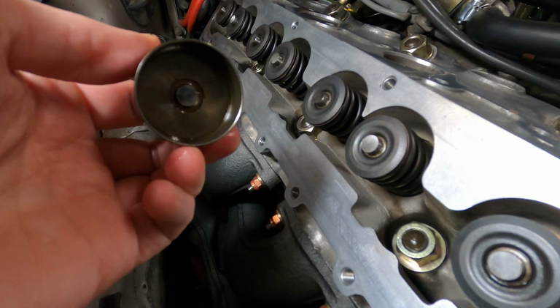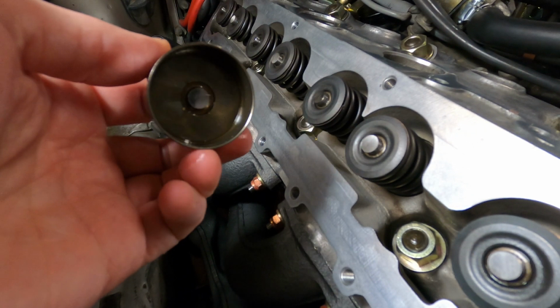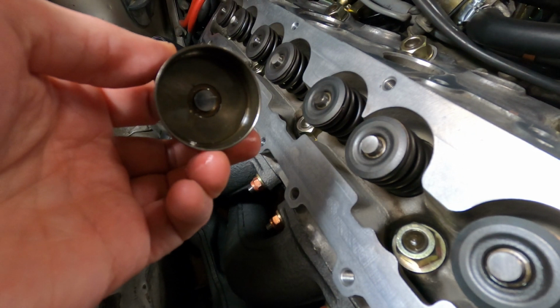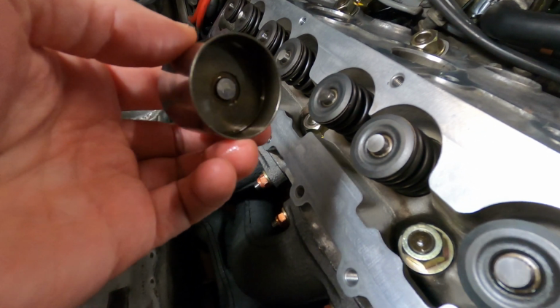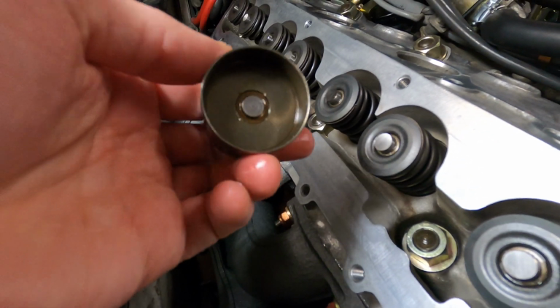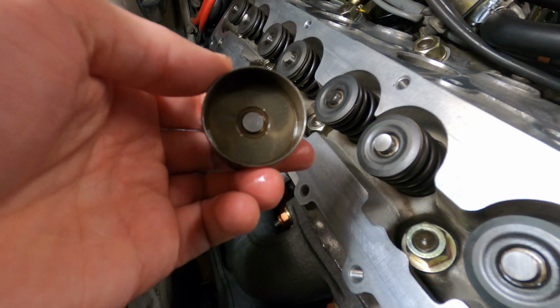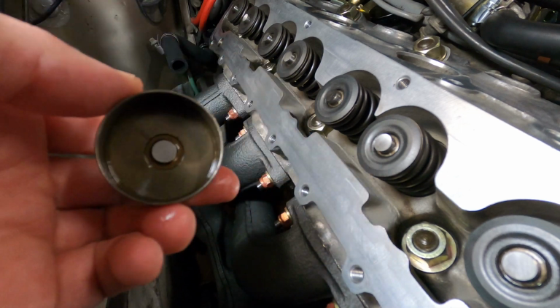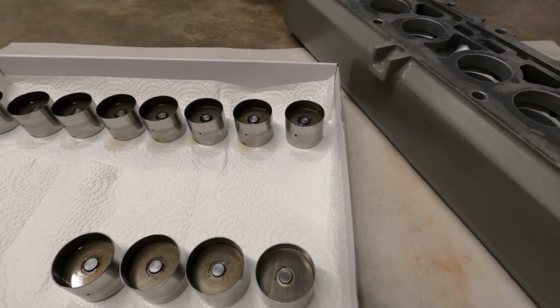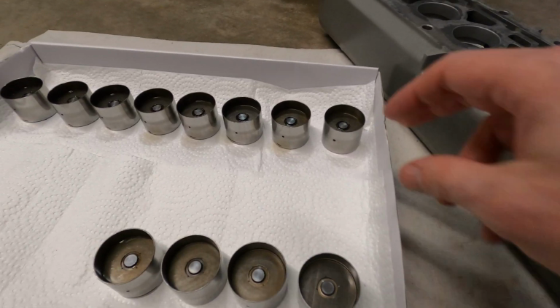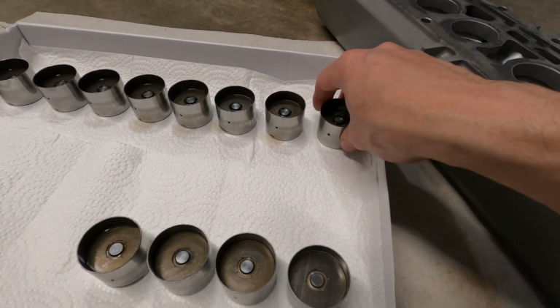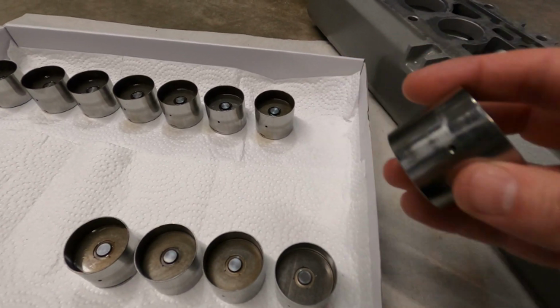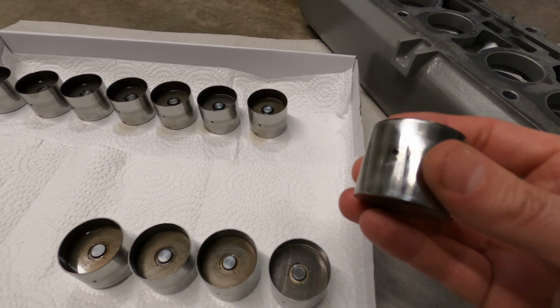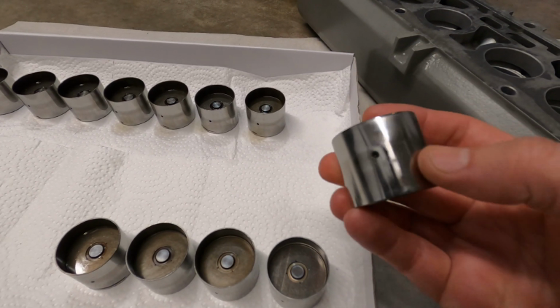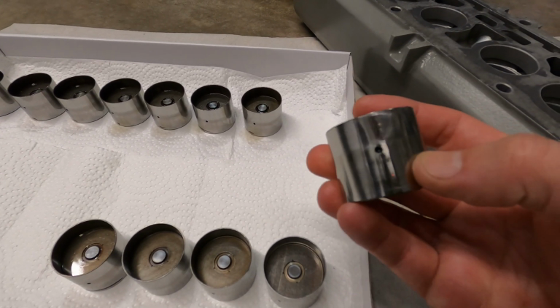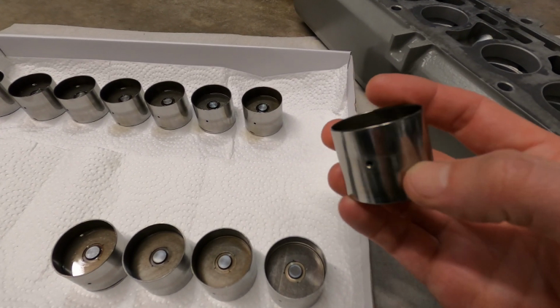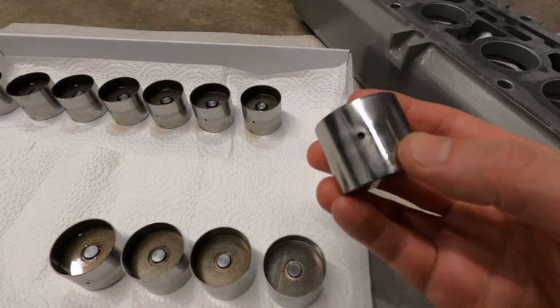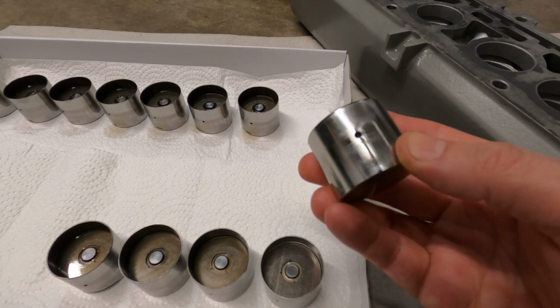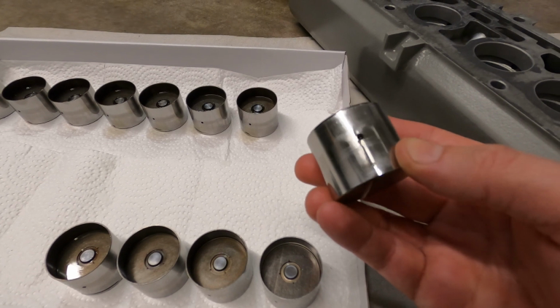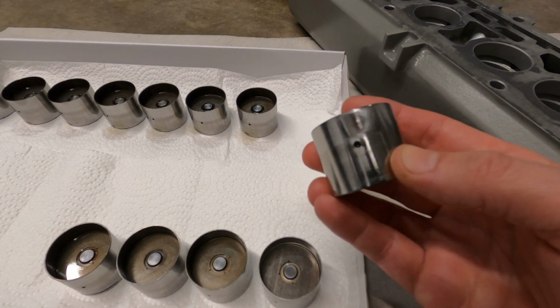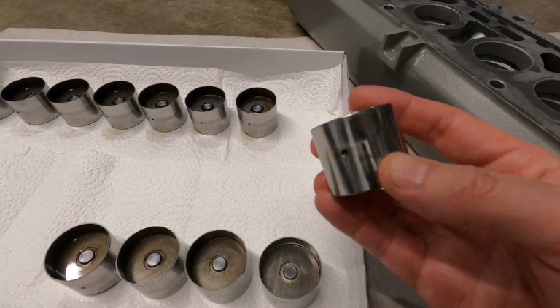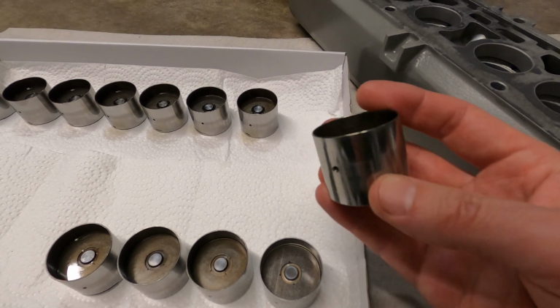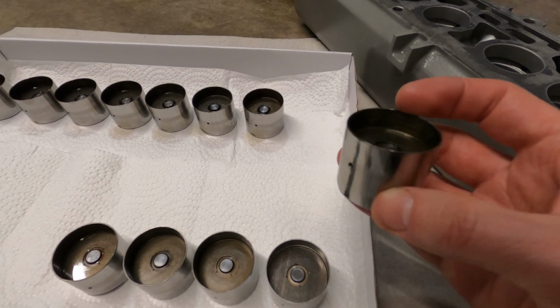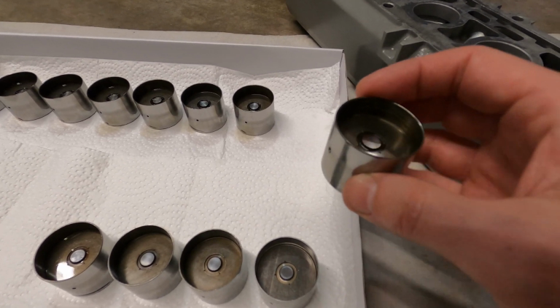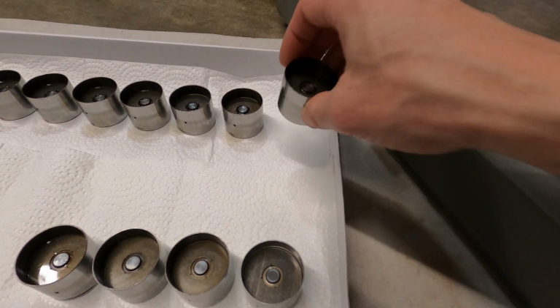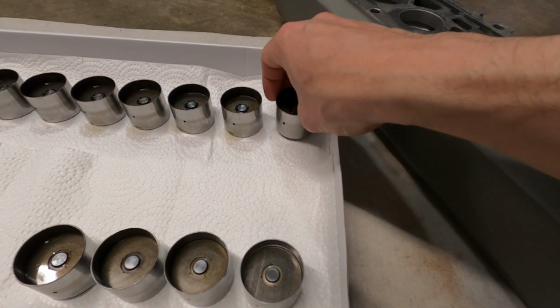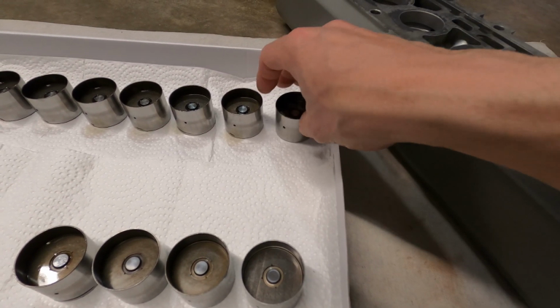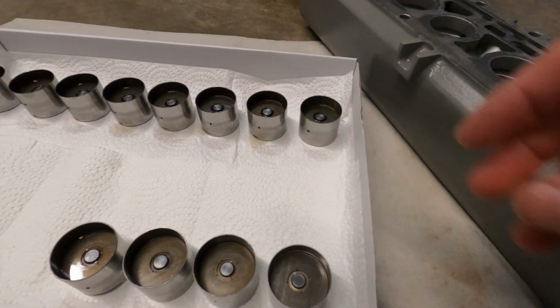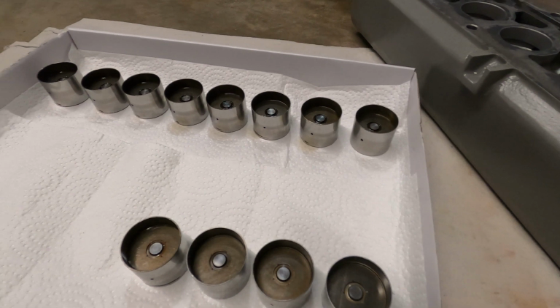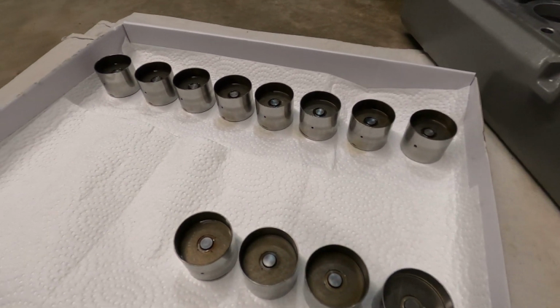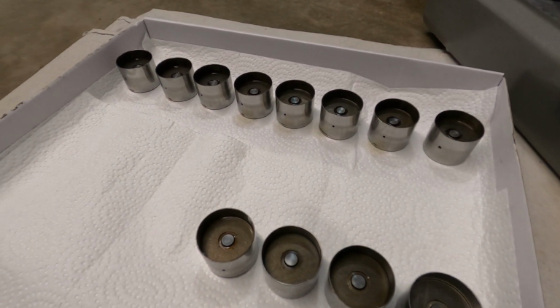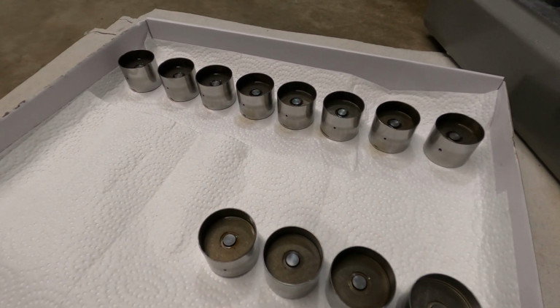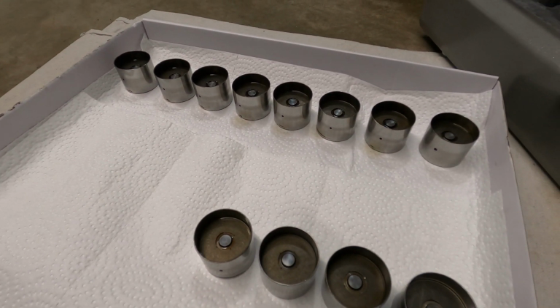However, the one disadvantage over a conventional solid lifter is that because of that check valve, which can get clogged with carbon residue and sludge, they're more sensitive to the quality of engine oil and the frequency of oil changes.